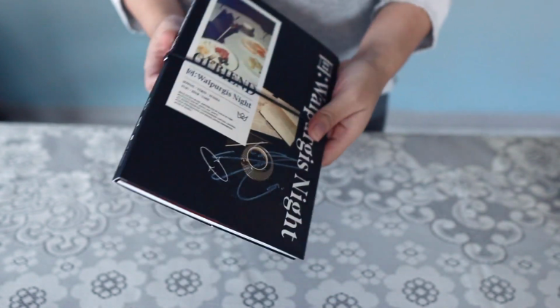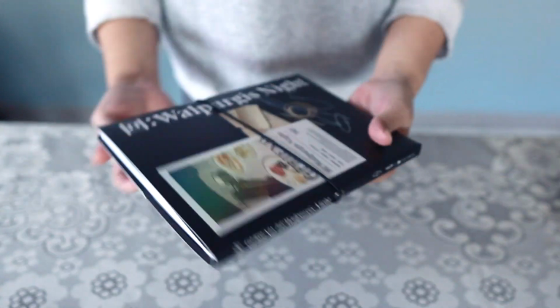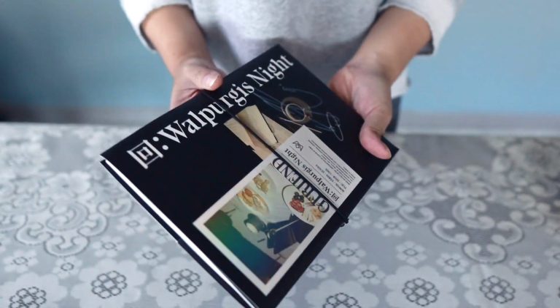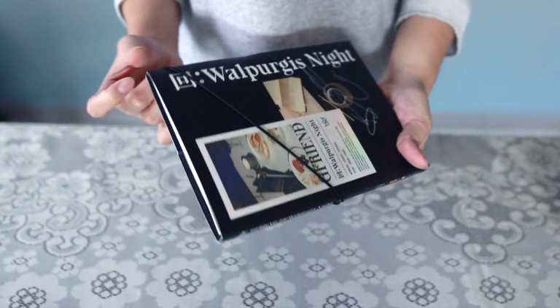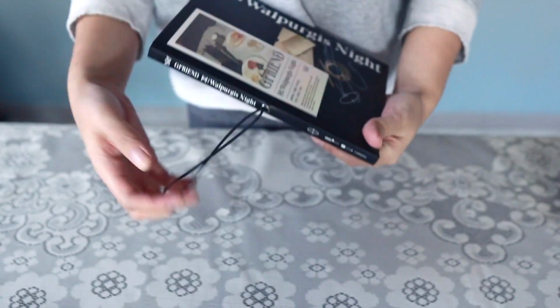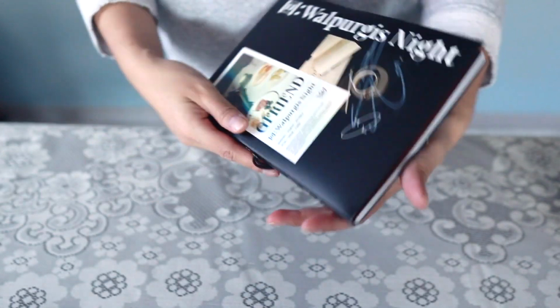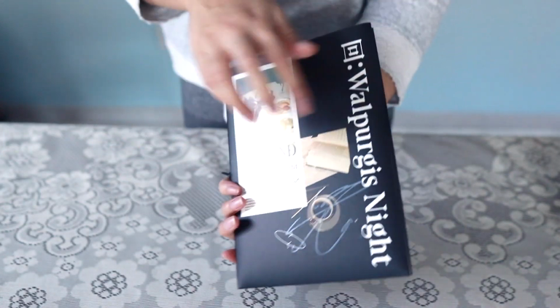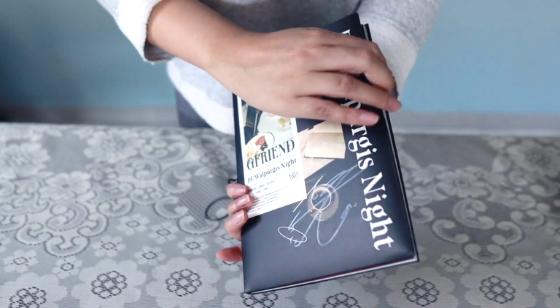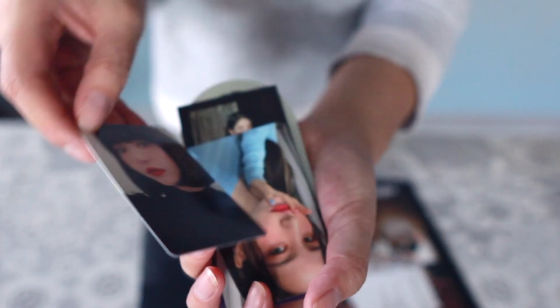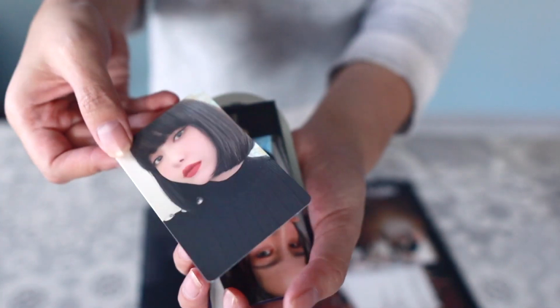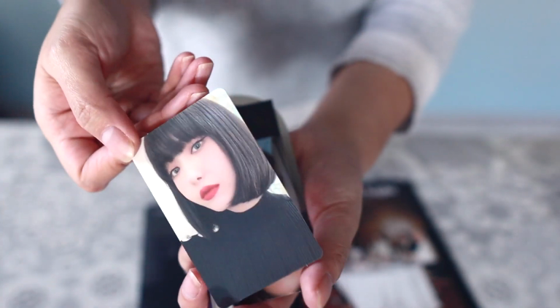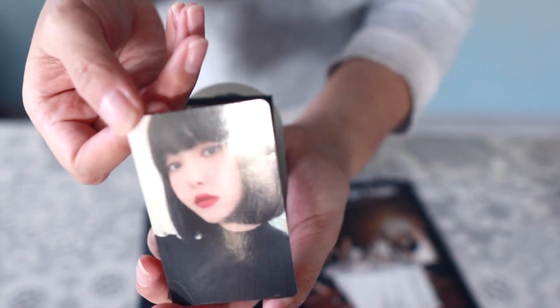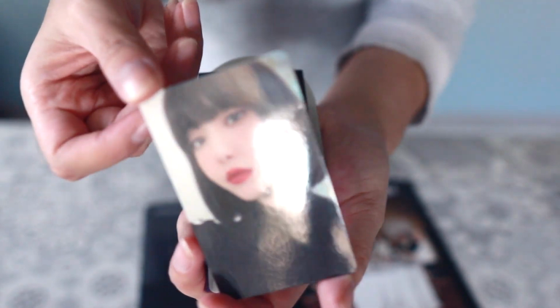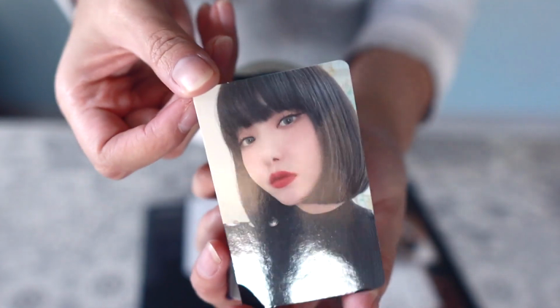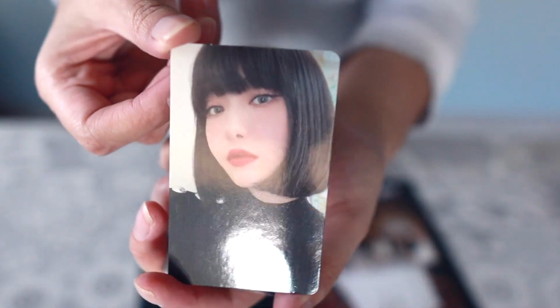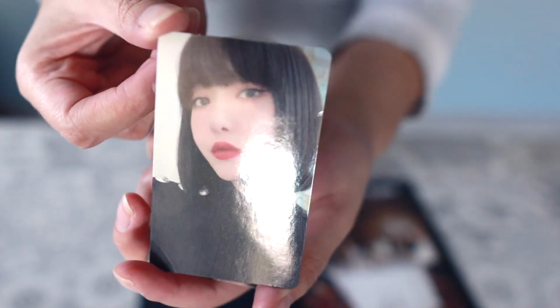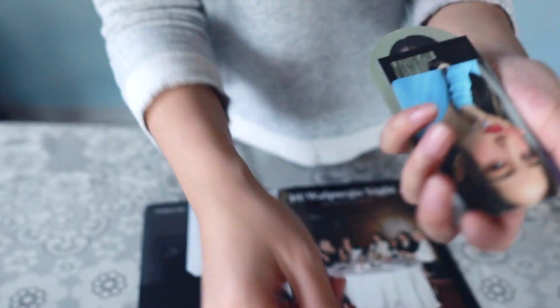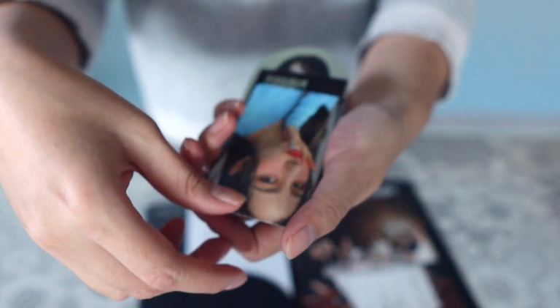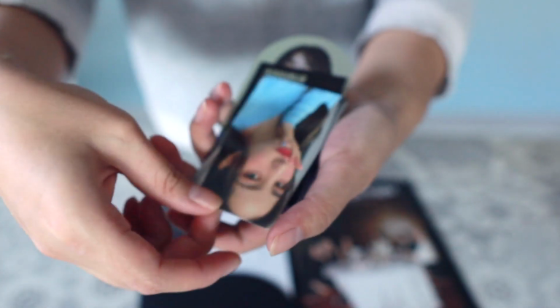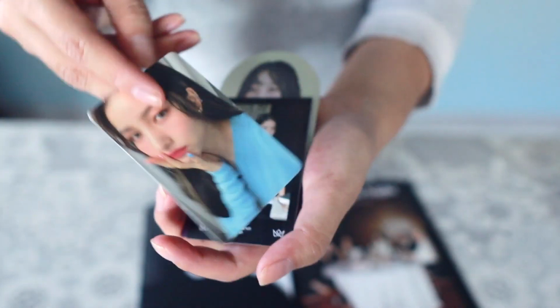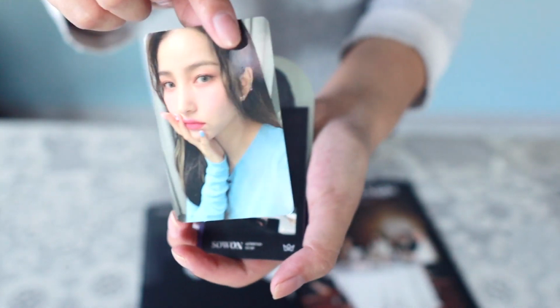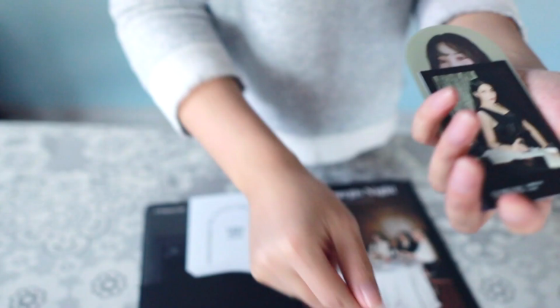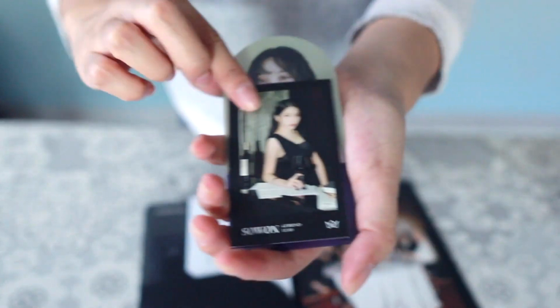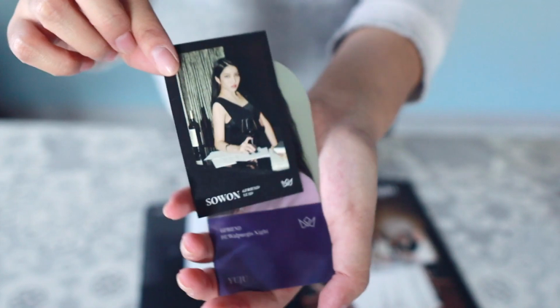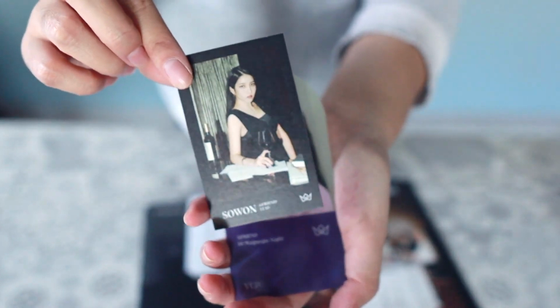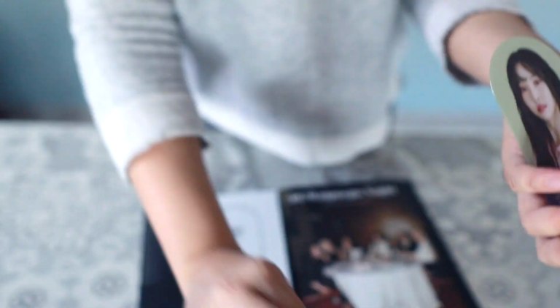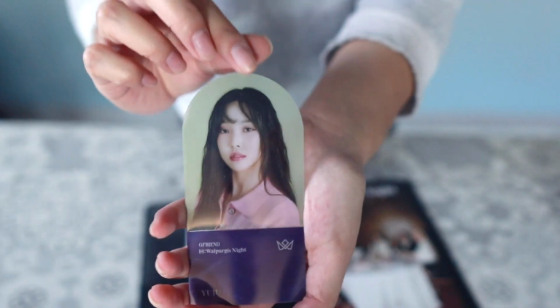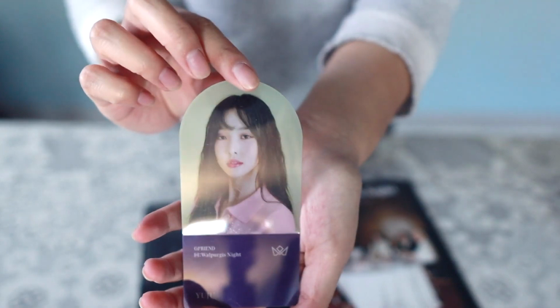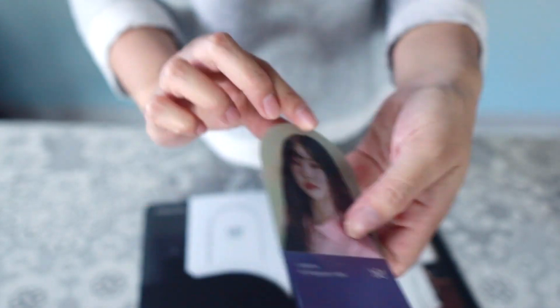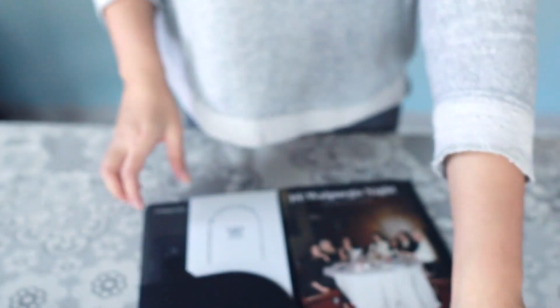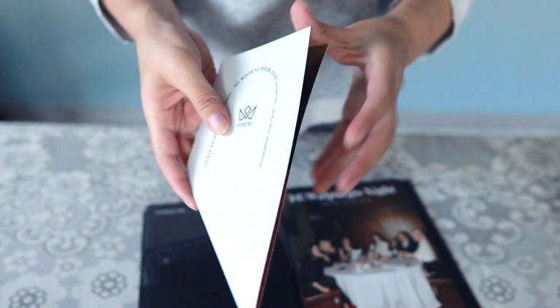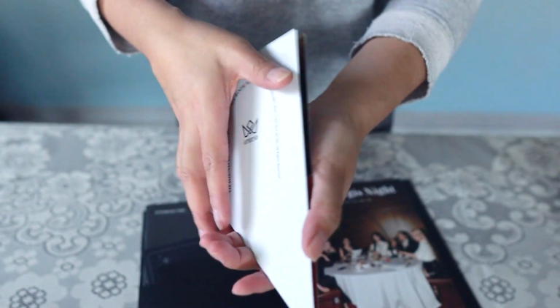Opening the Yuju signed Walpurgis Night and hopefully we get a Shinbi photo card — we pulled a Shinbi! And then the next one is Swan, then another Swan business card, and then a Yuju pet stand pop-up, which is Una.